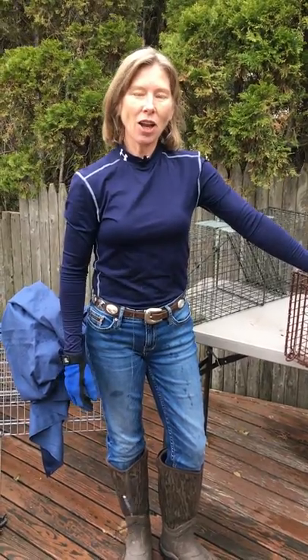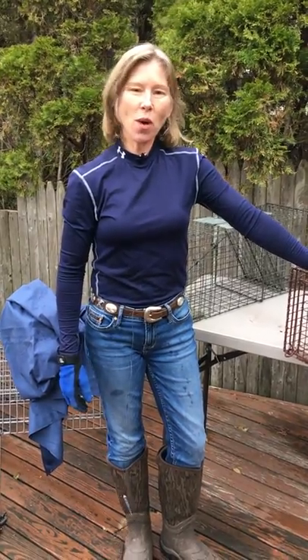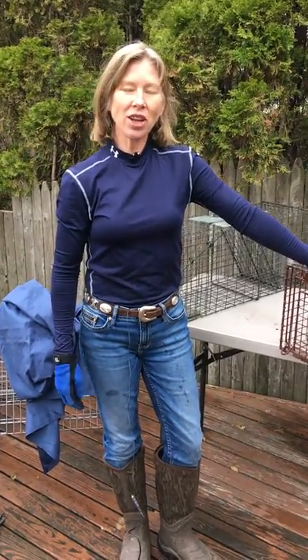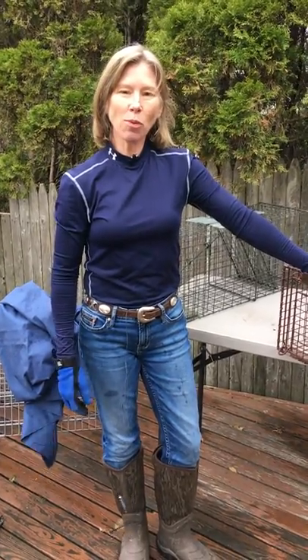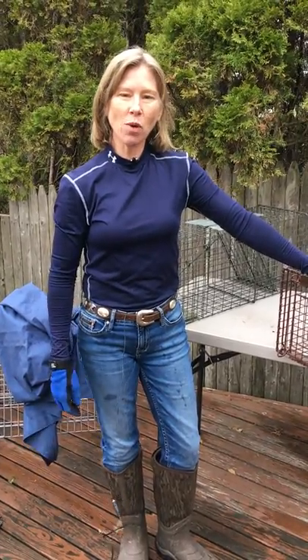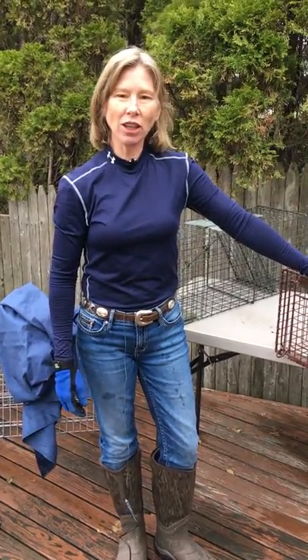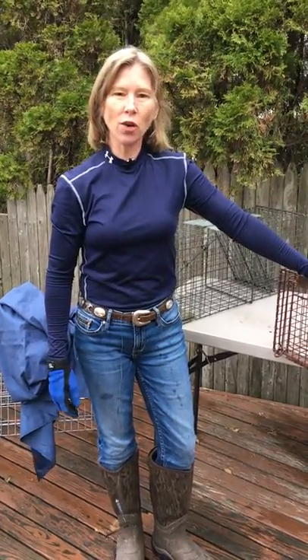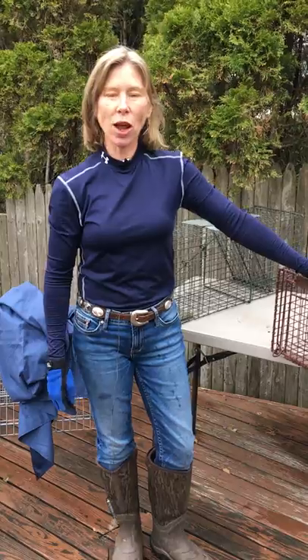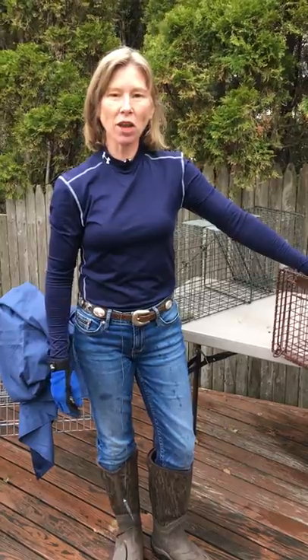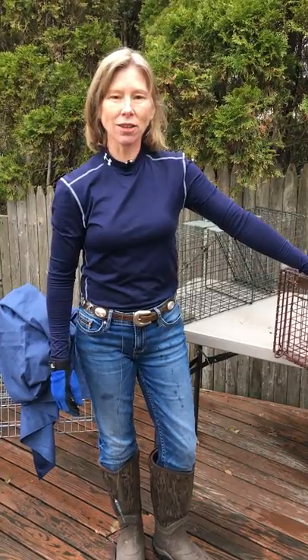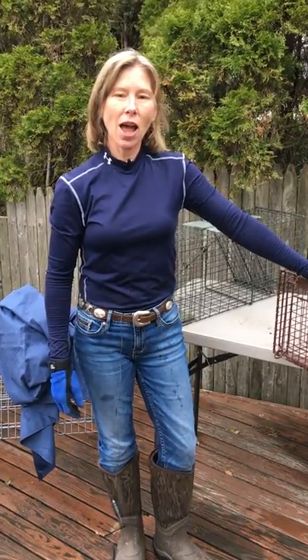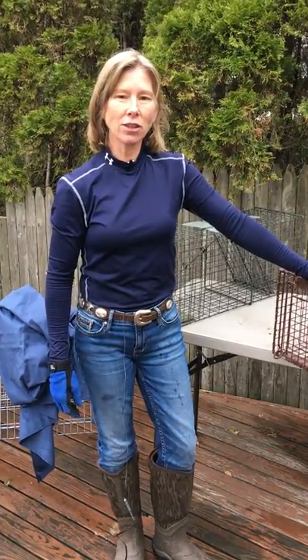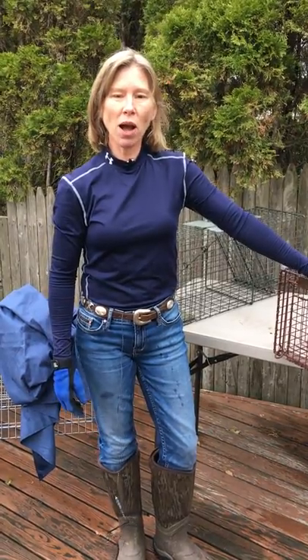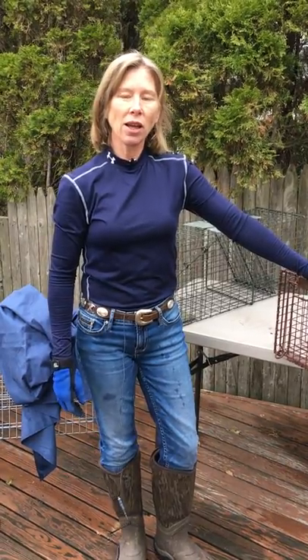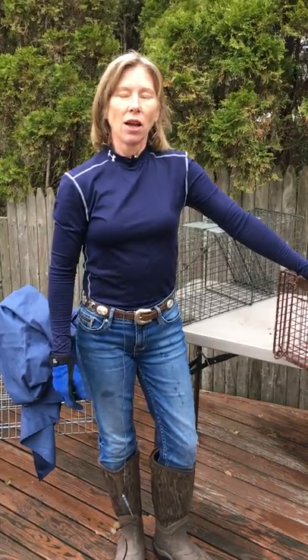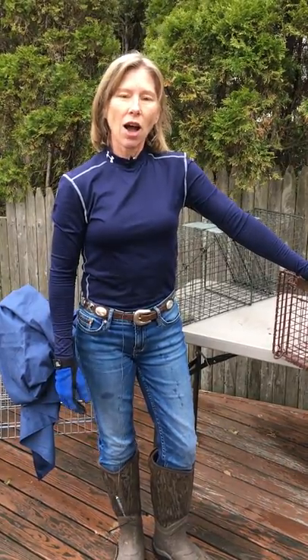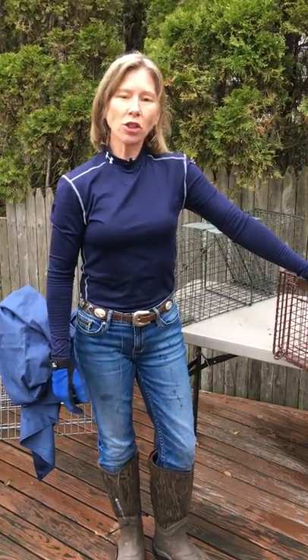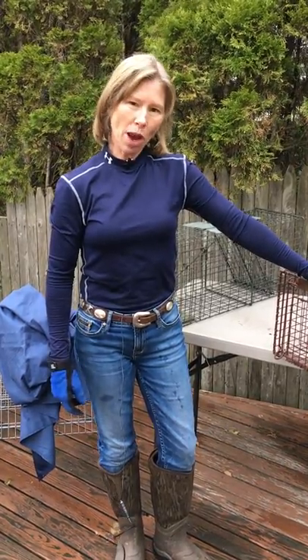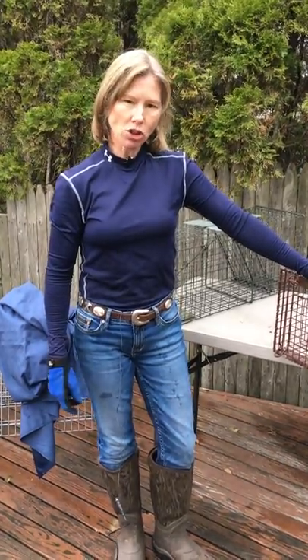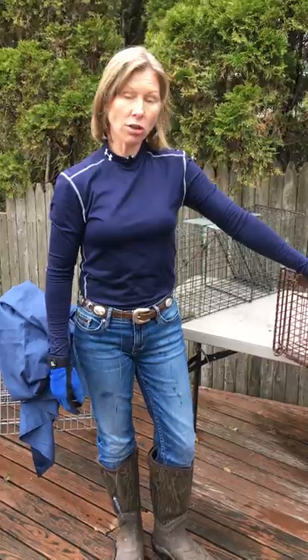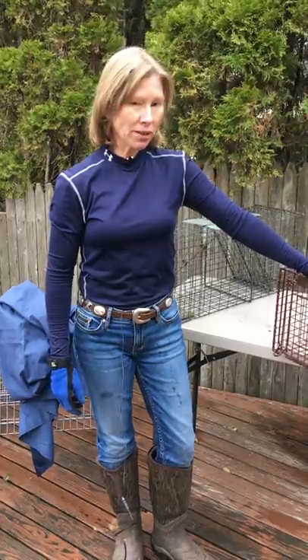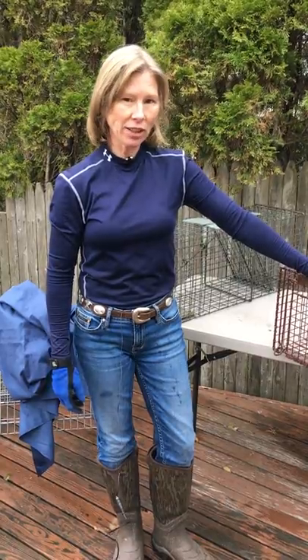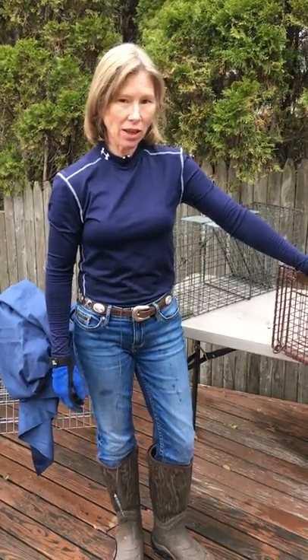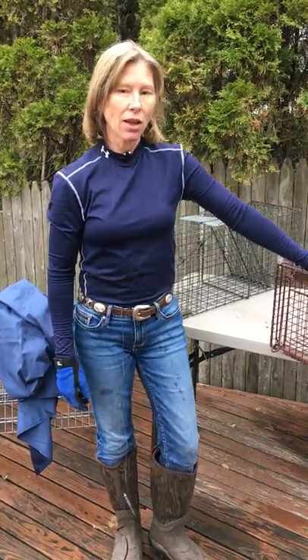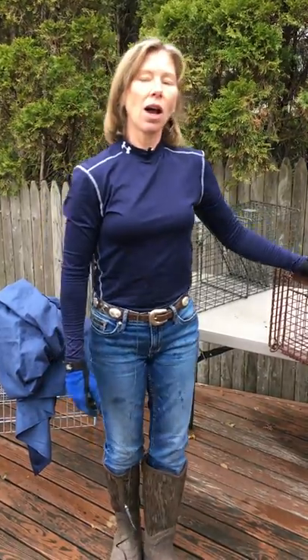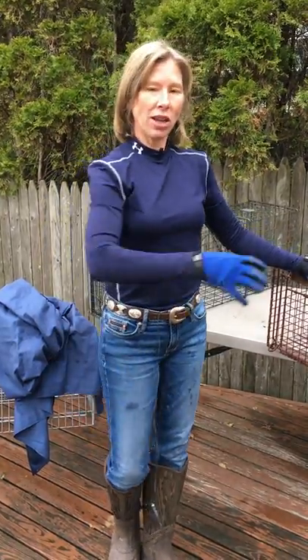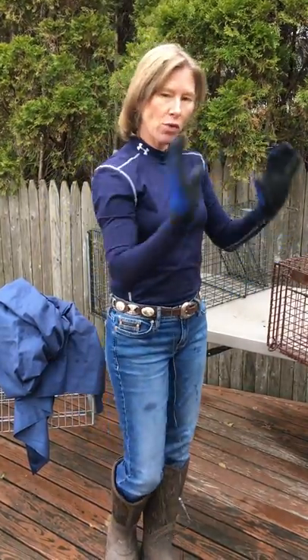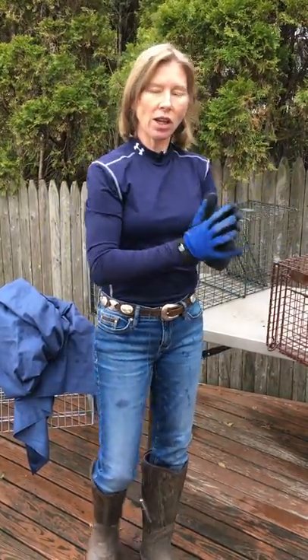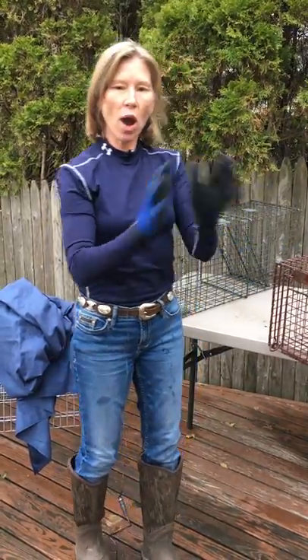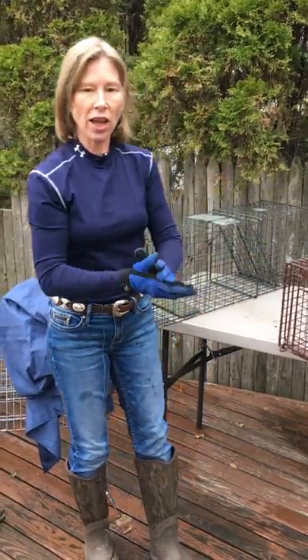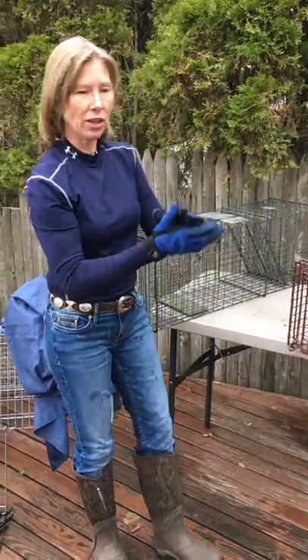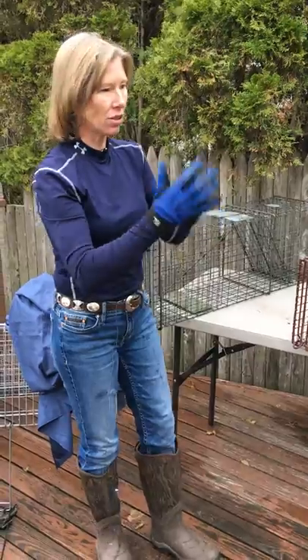Hello everyone, Janice L. Blake here once again showing you how to trap feral cats. This is my third kind of trap I'm going to show you. This is the best kind to get because it has everything, it's quiet, and it's just really the best trap on the market.